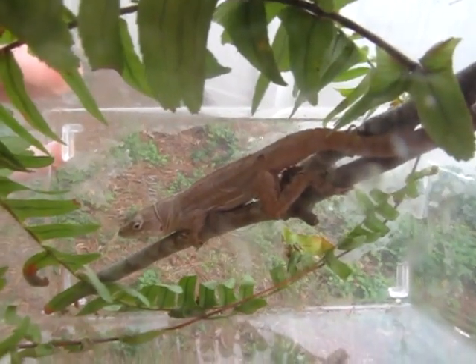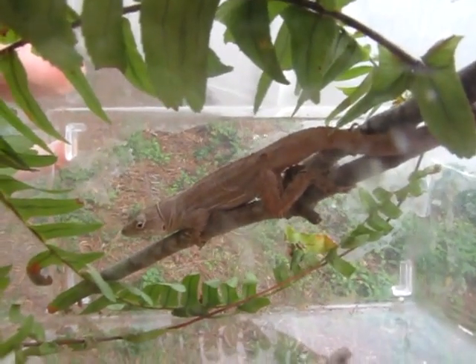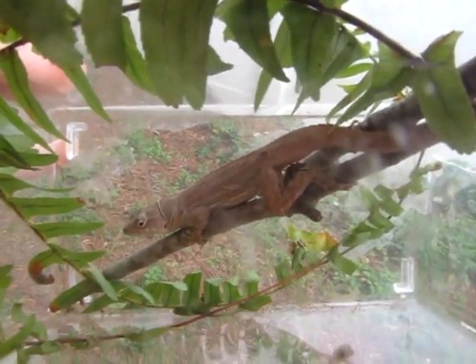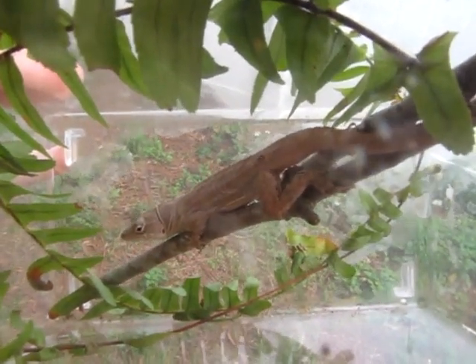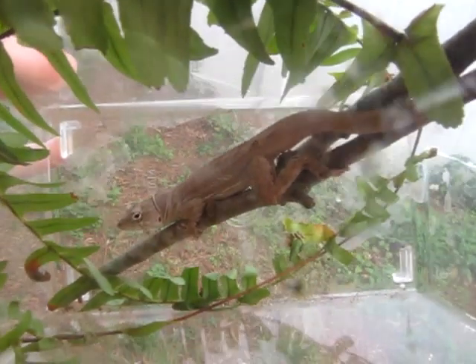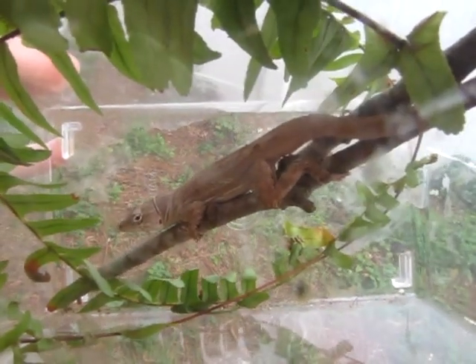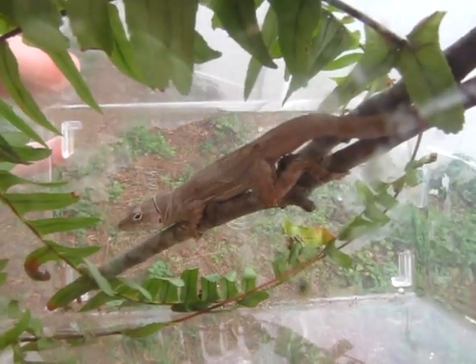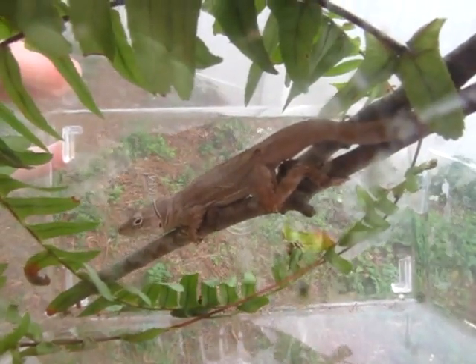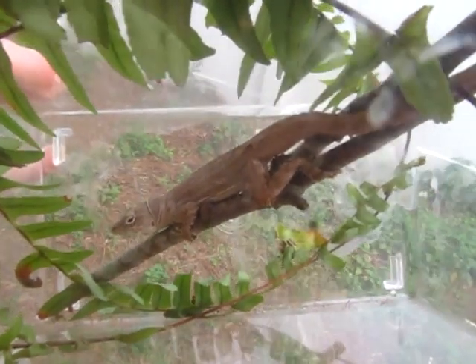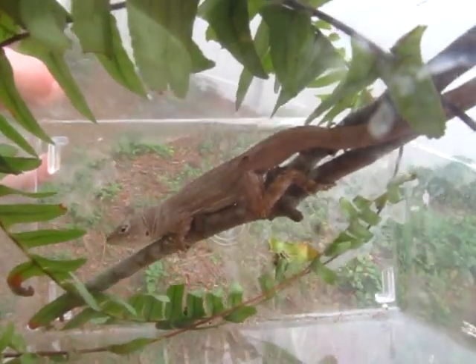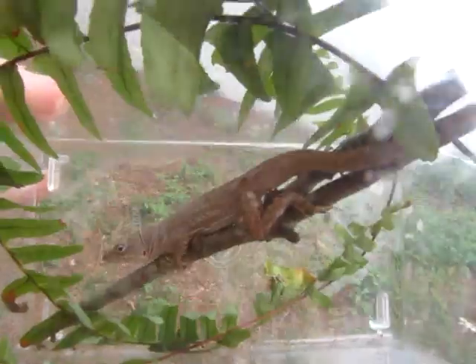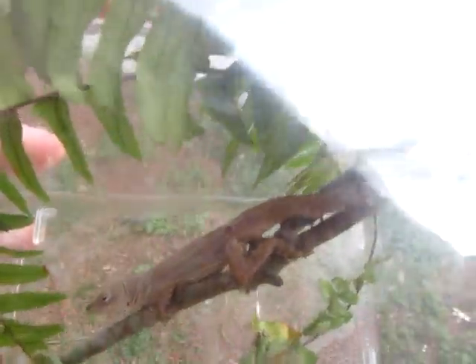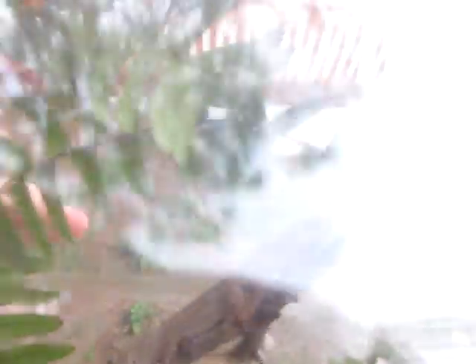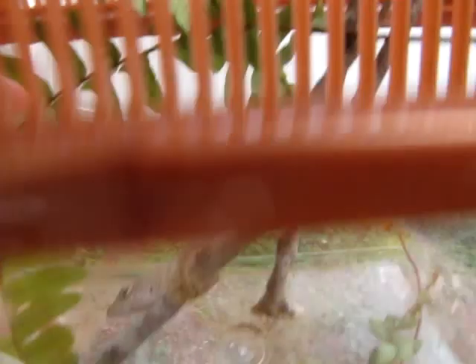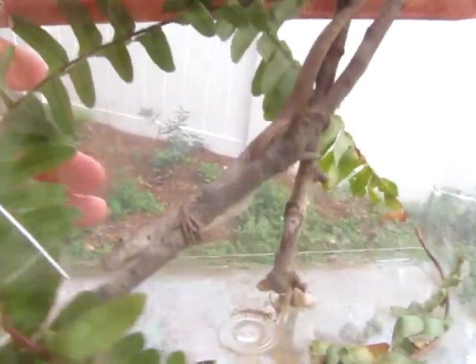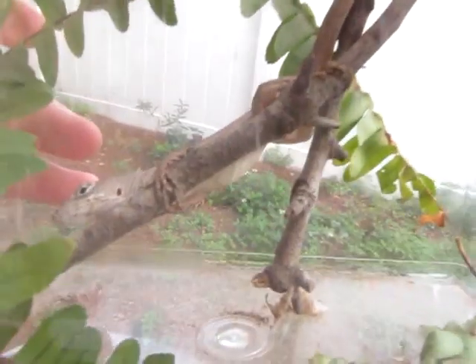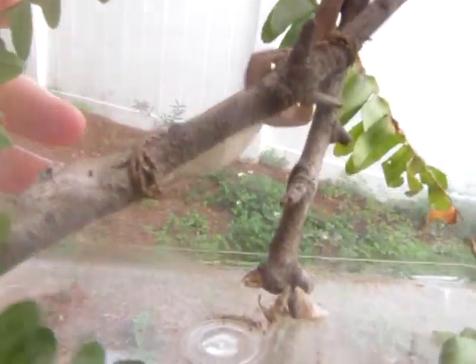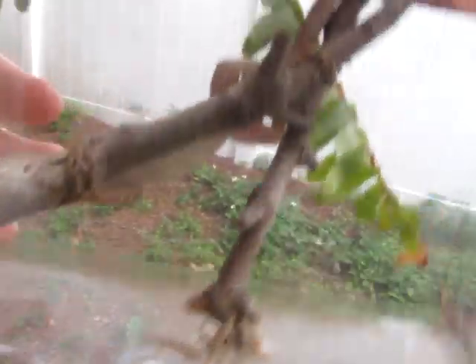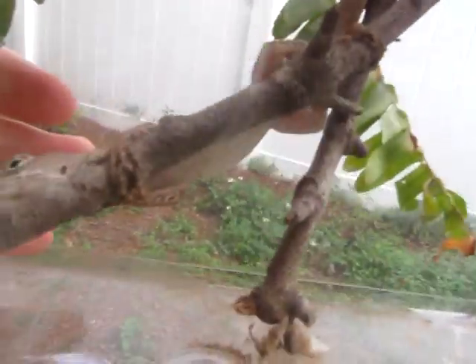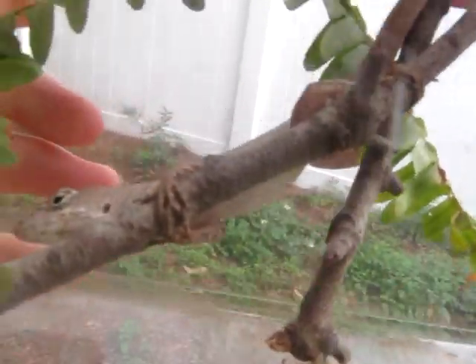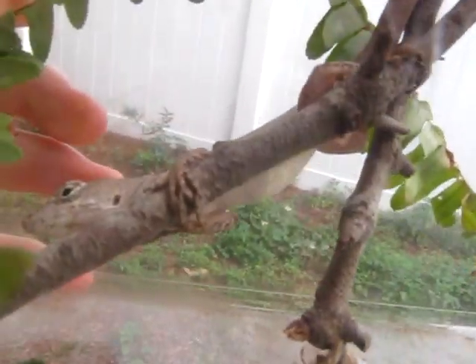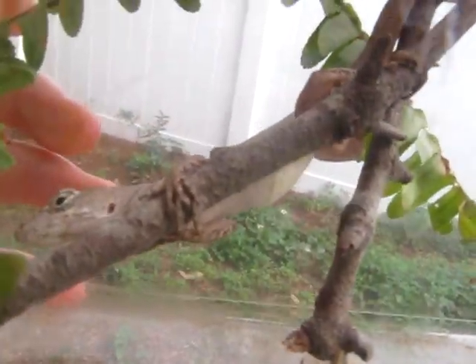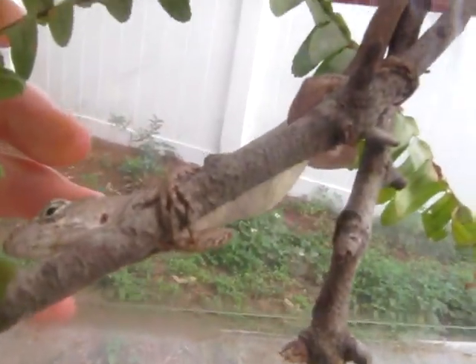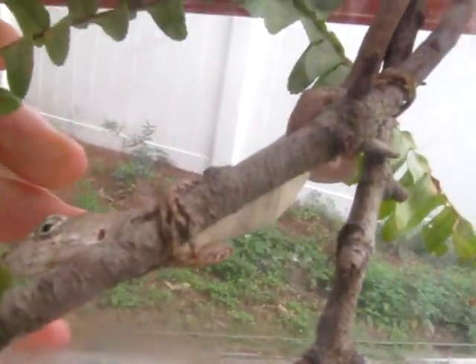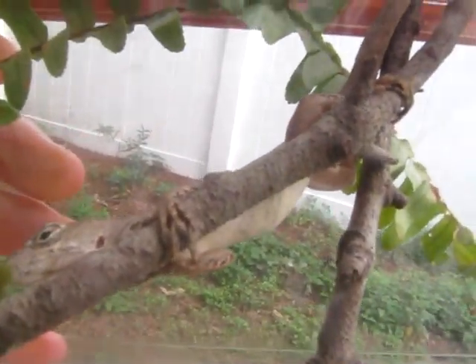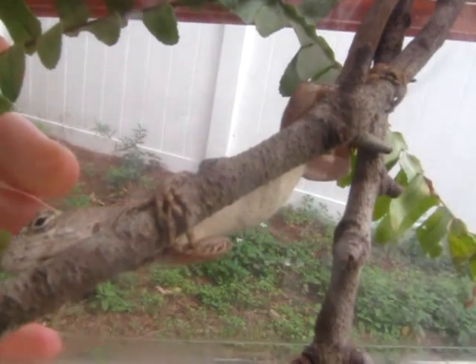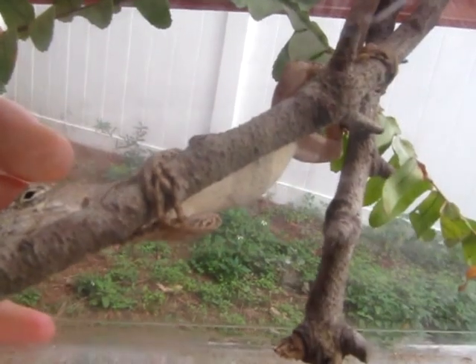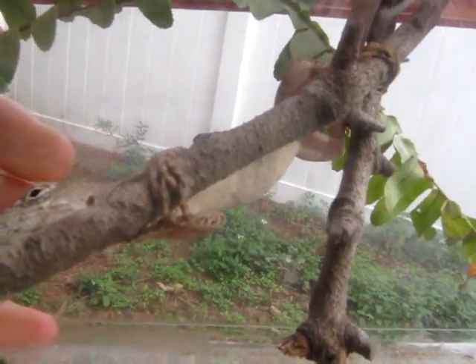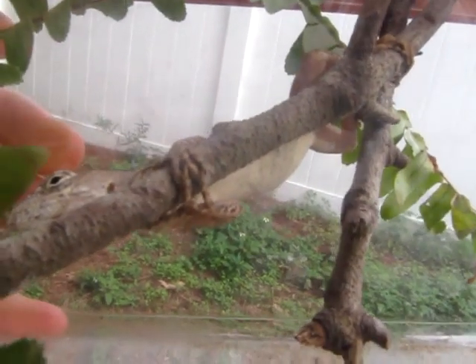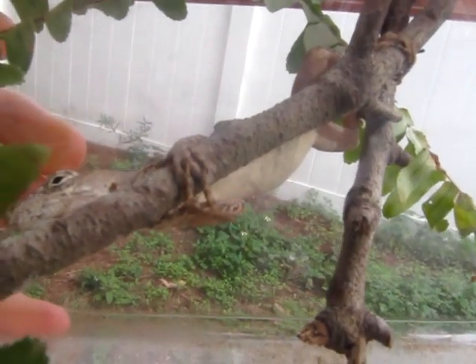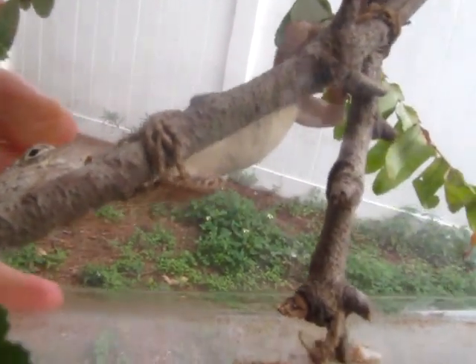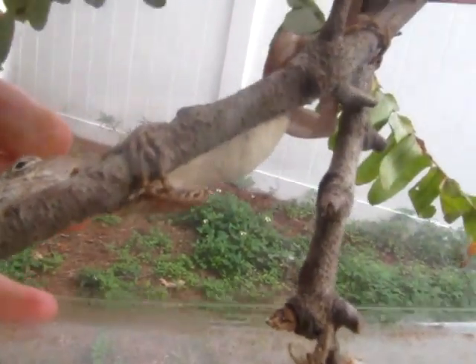I'm getting ready to let her go and my battery is about to die, so I will end this video here. I just wanted to show you some non-native reptile species of Florida.